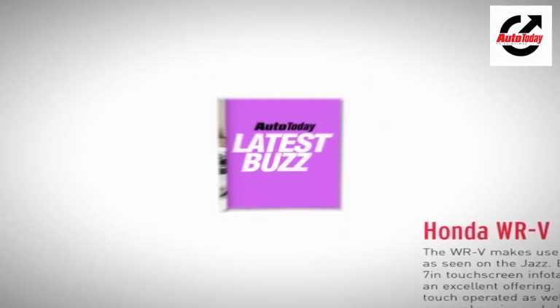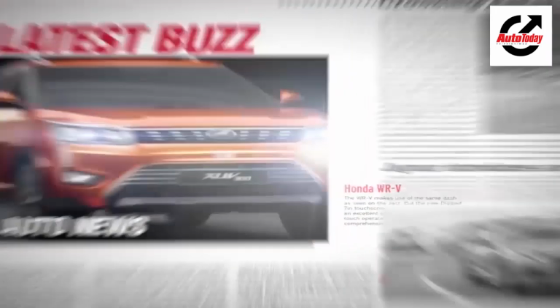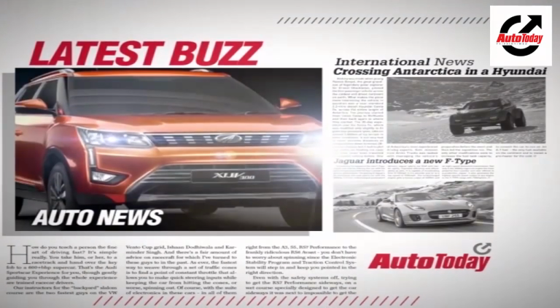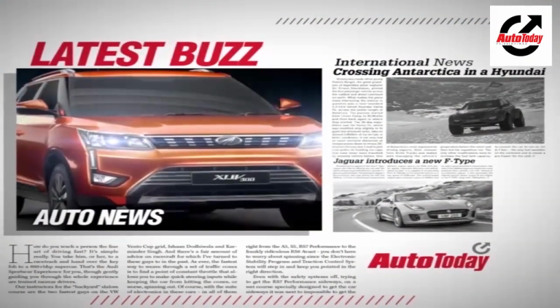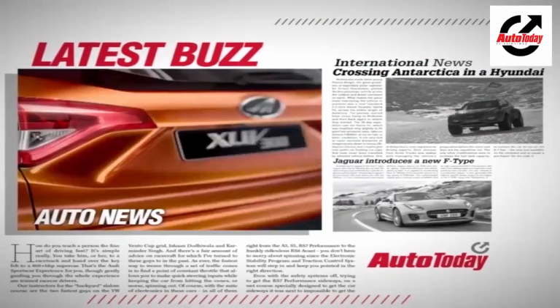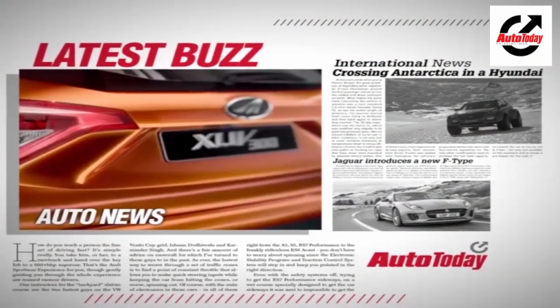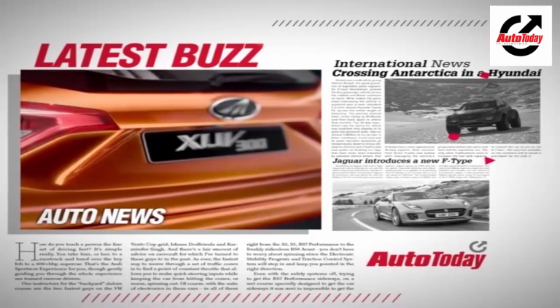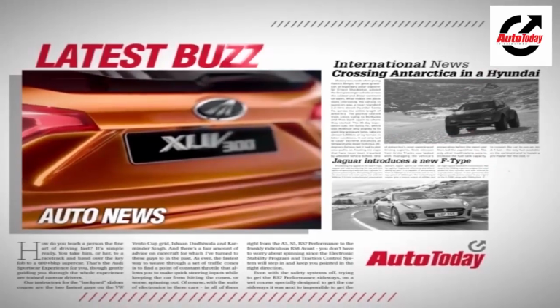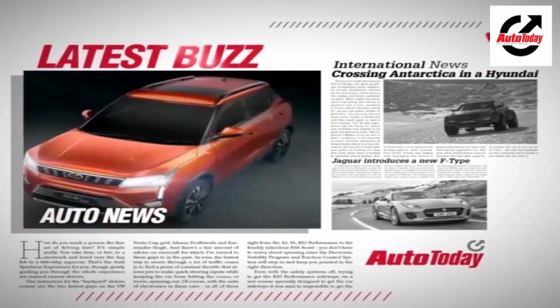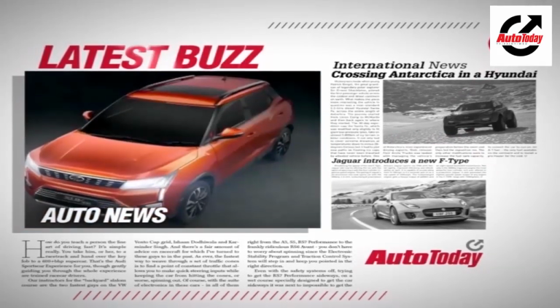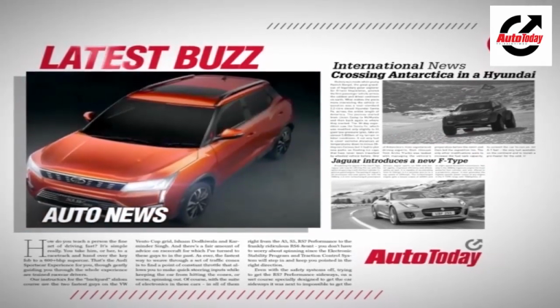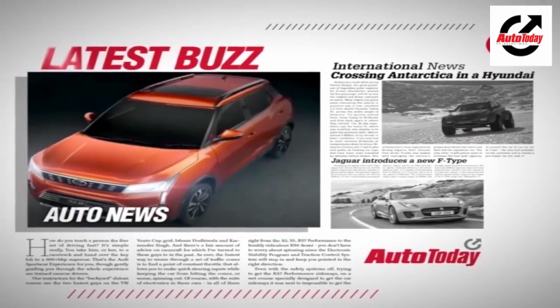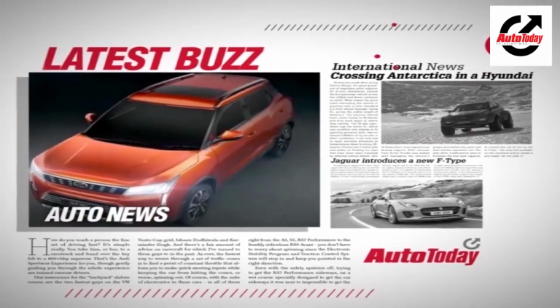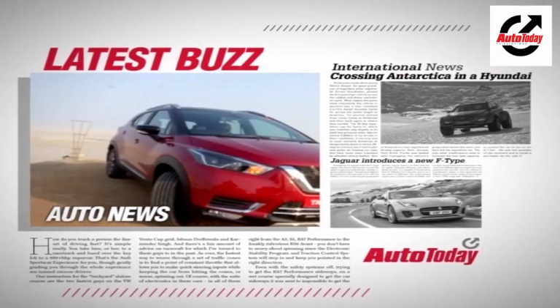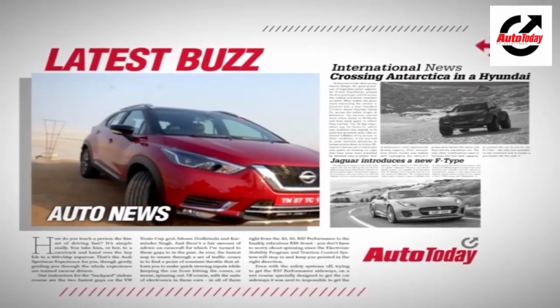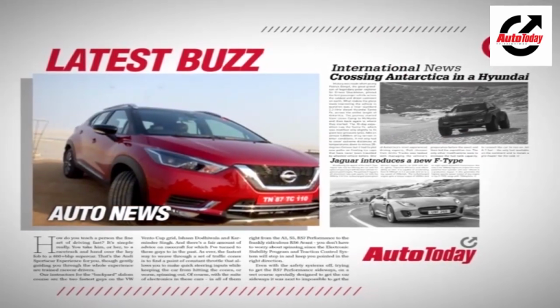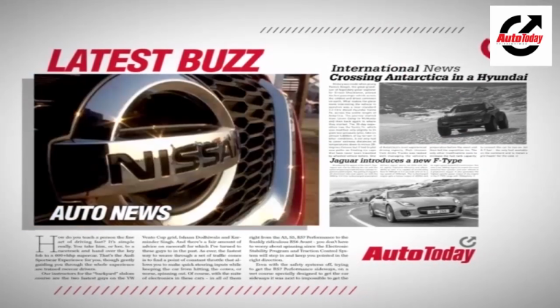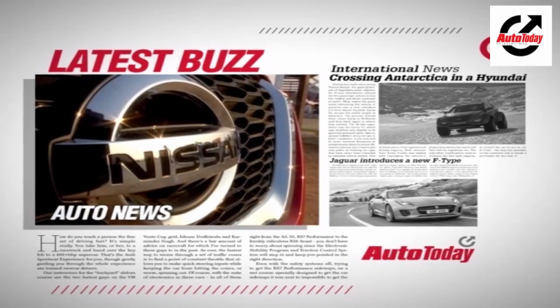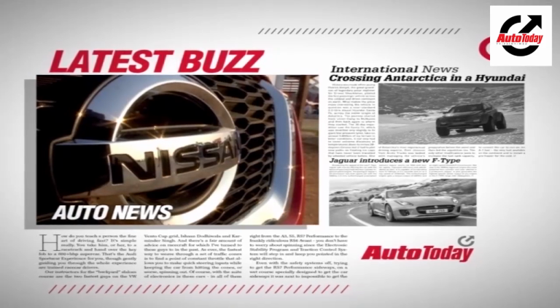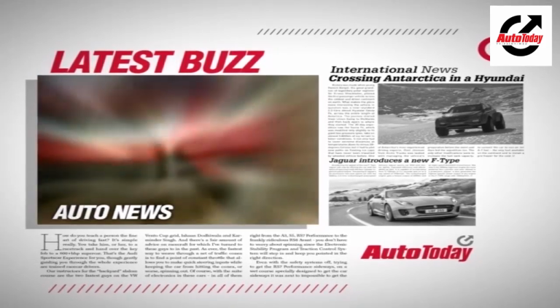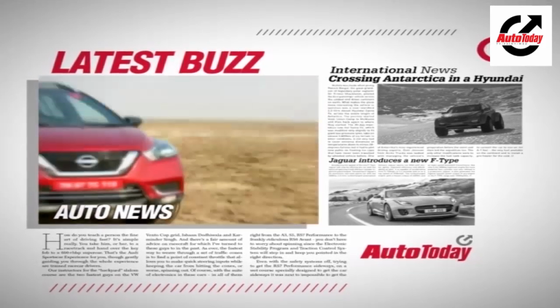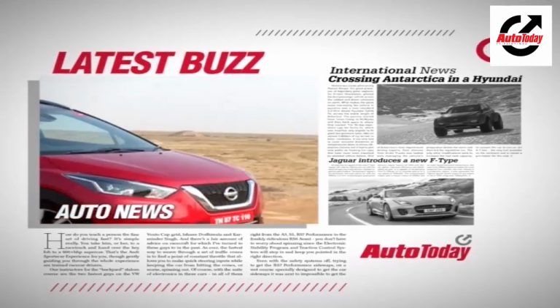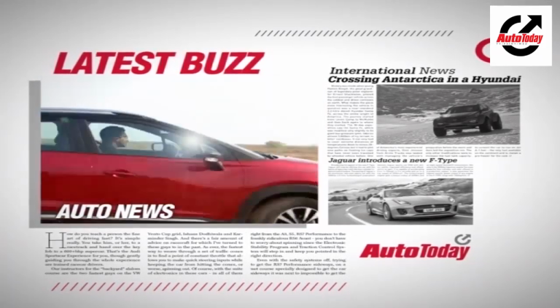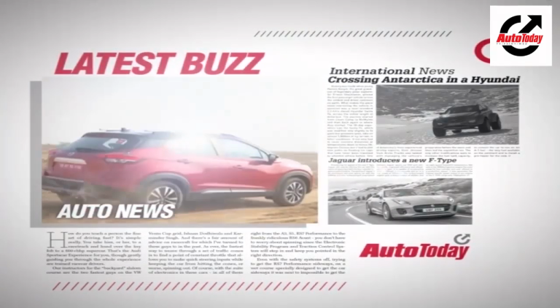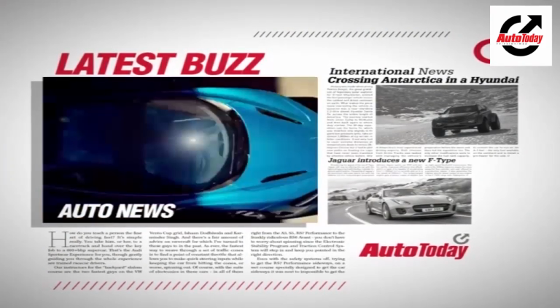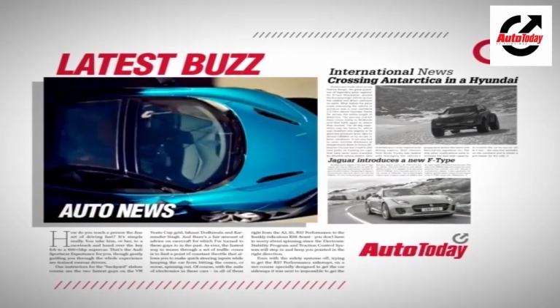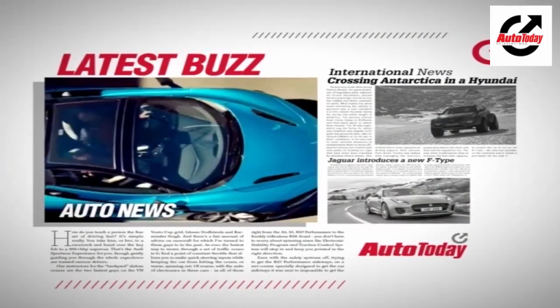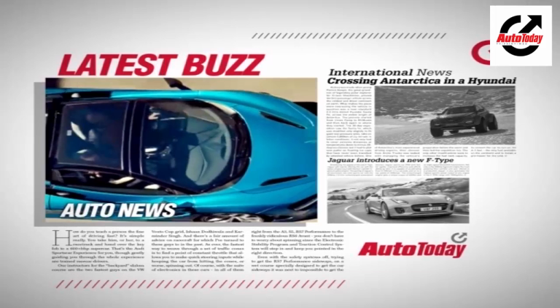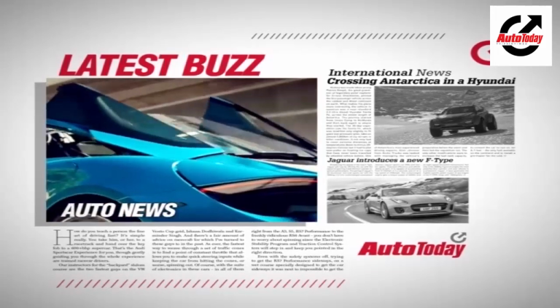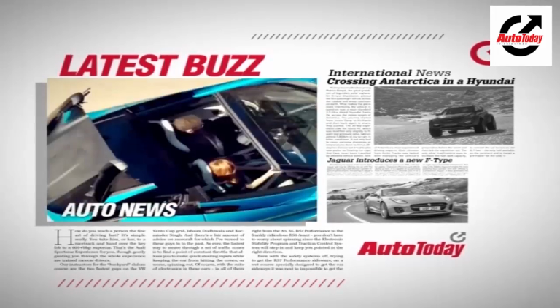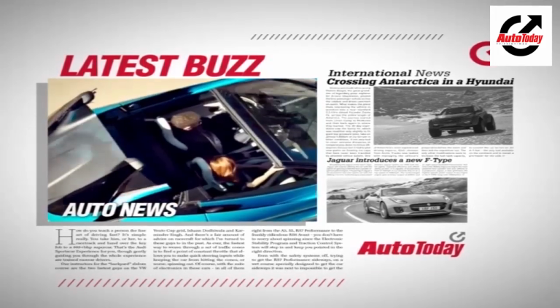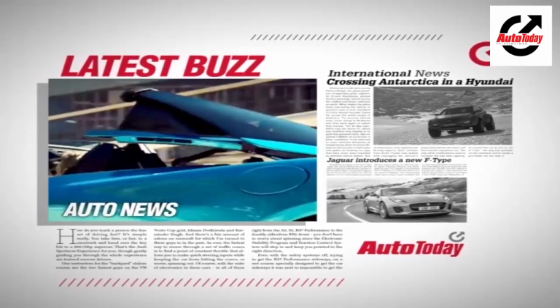And now for the news. The new Mahindra XUV300 — Nissan has officially opened bookings for its upcoming SUV. The new Mahindra XUV300 will take on the likes of the Maruti Suzuki Vitara Brezza, the Tata Nexon, and the Nissan Kicks. All of it in this week's Auto News.